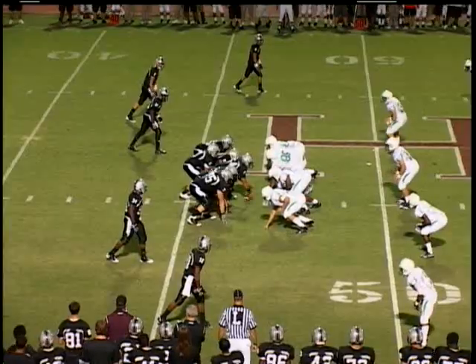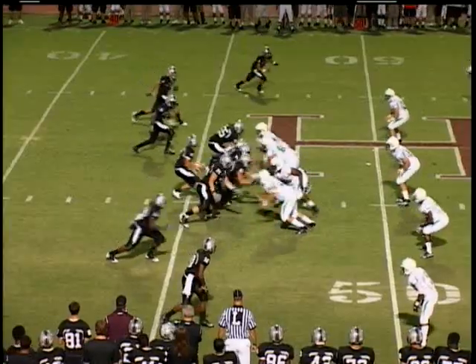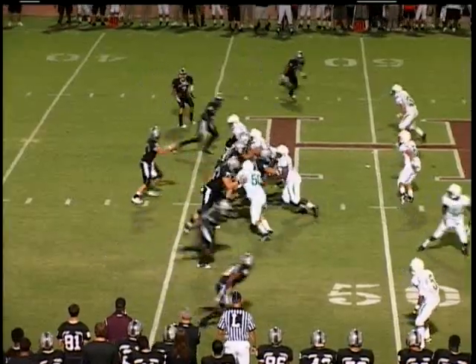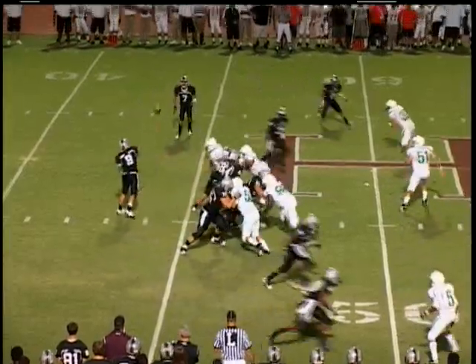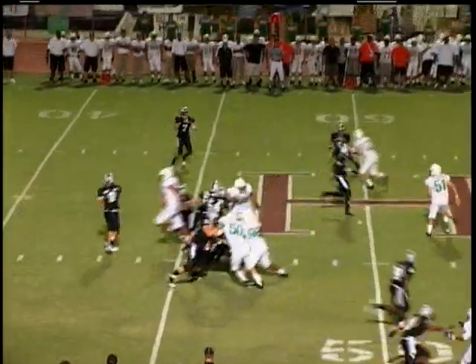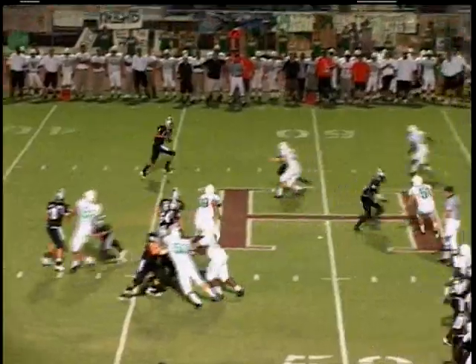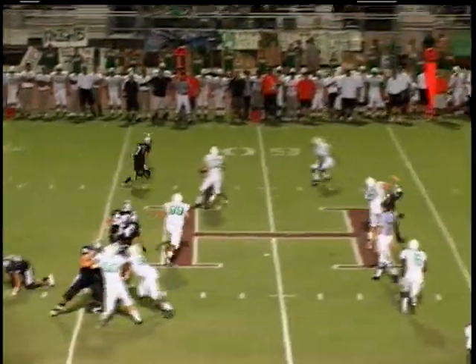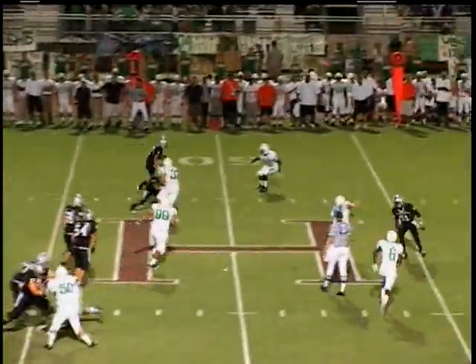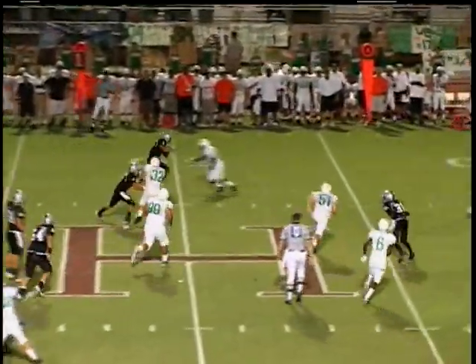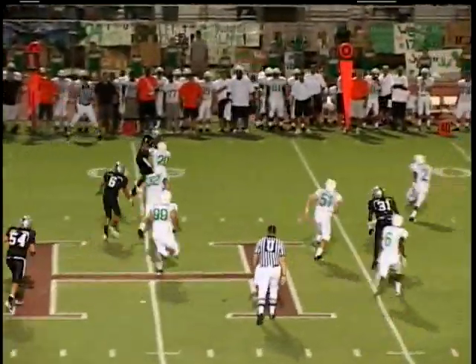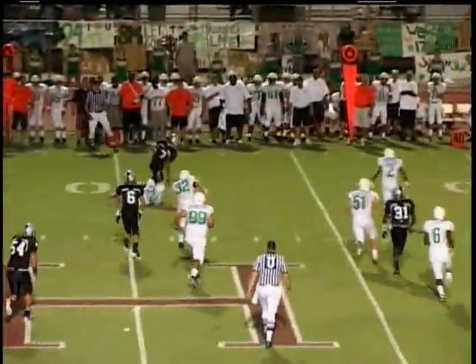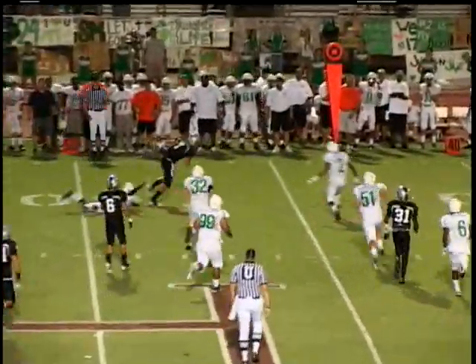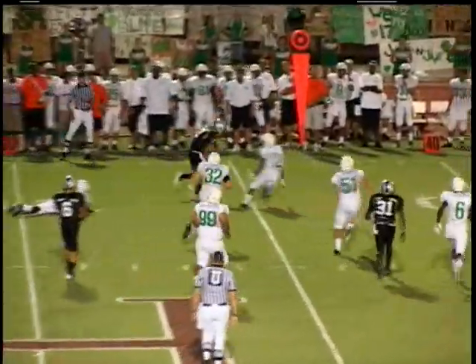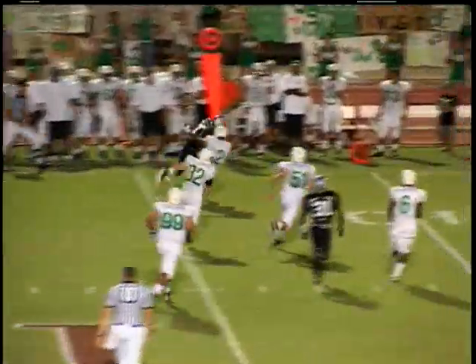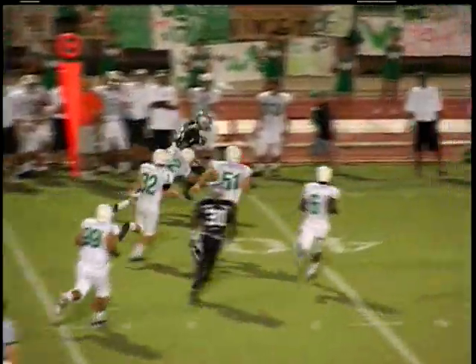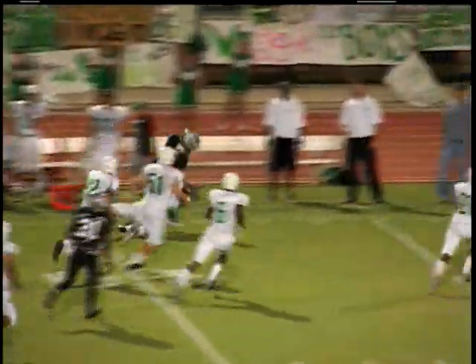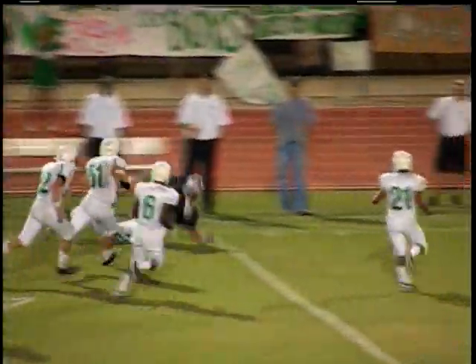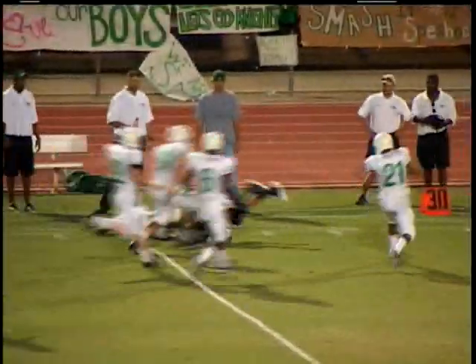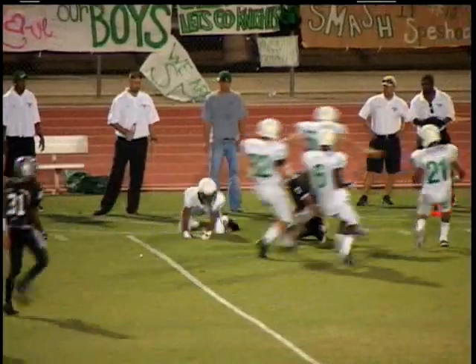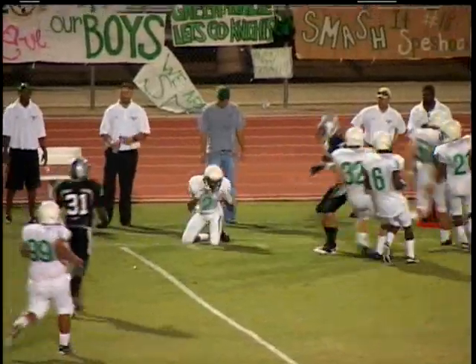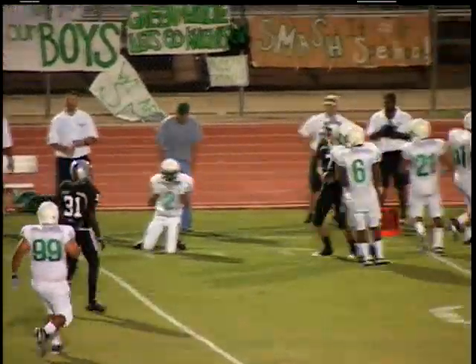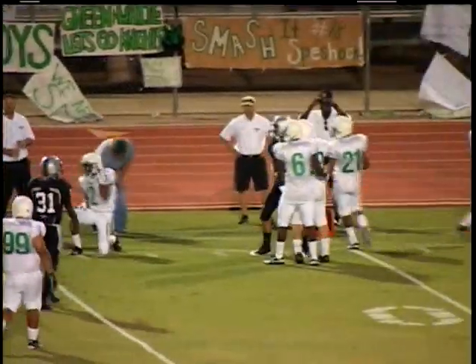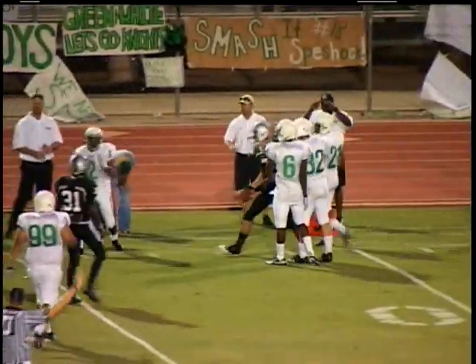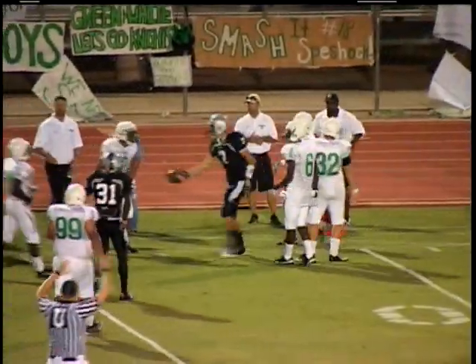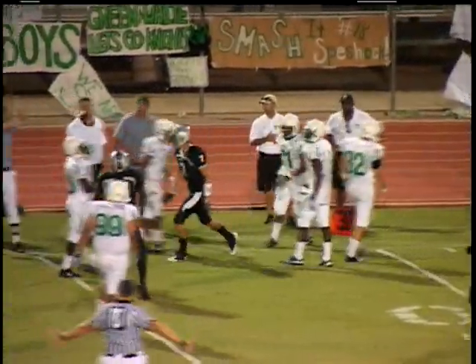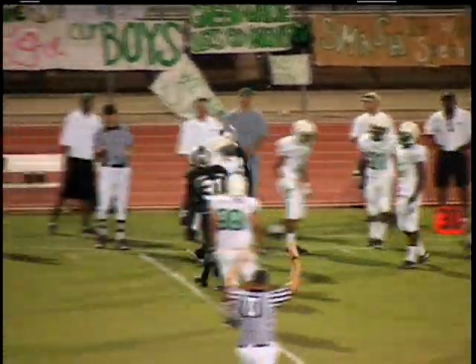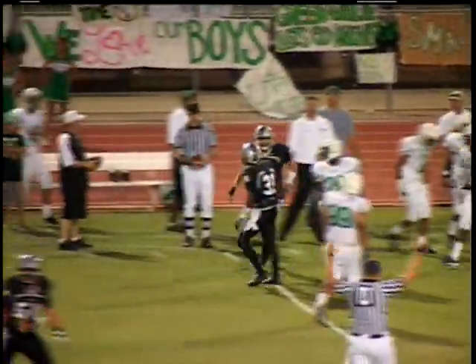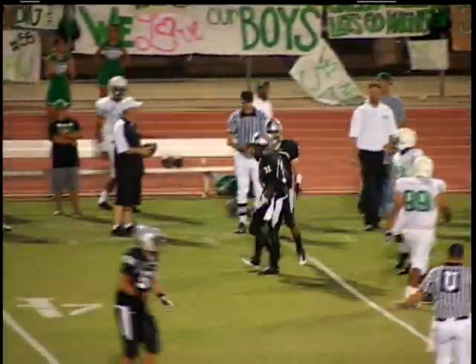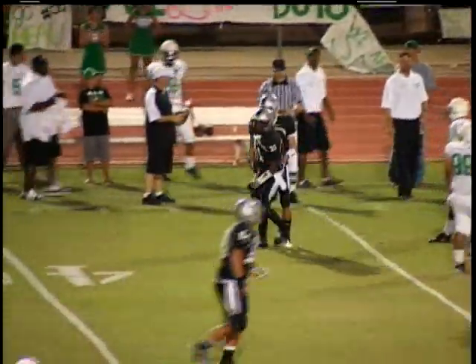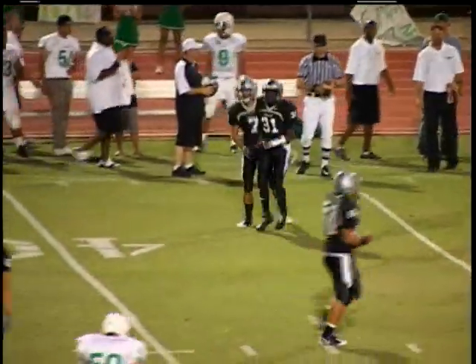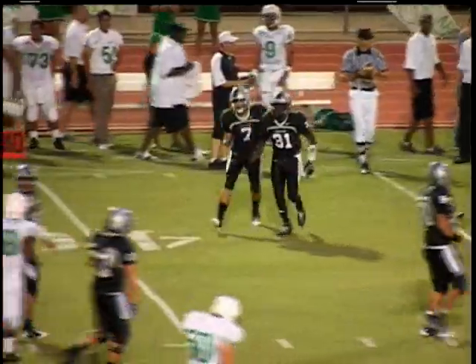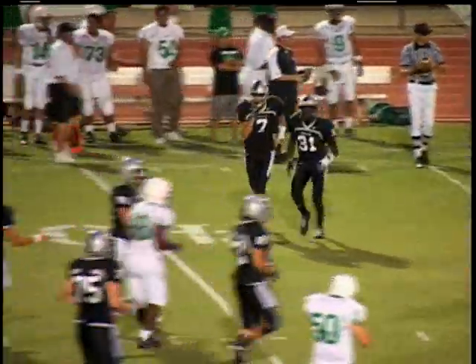First down and 10, Hamilton. Screen pass out to Kyron Poe on the far side, breaks a tackle in midfield, gets it past first down yardage, picks up 17 yards, and a Husky first down — an impressive run by Kyron Poe.